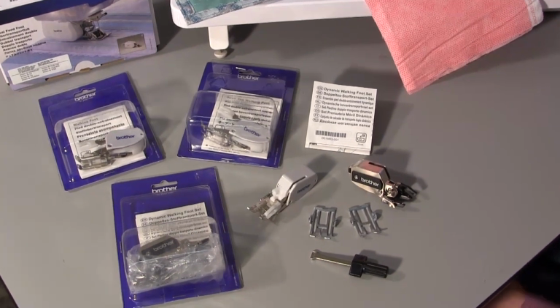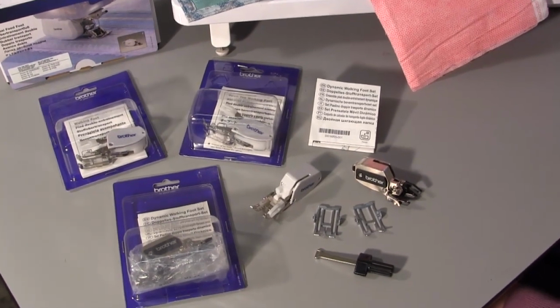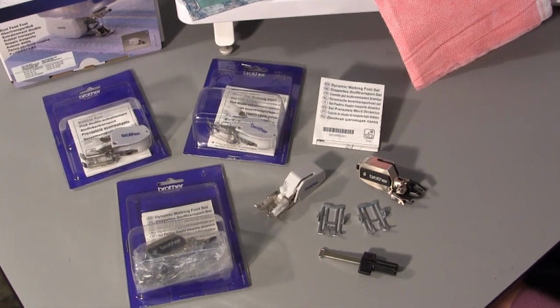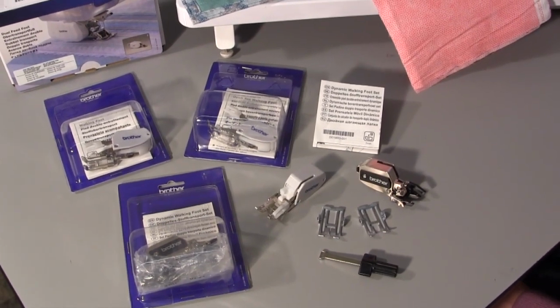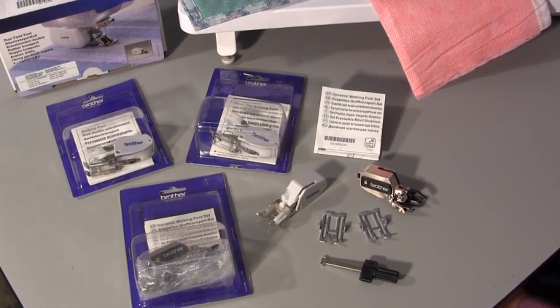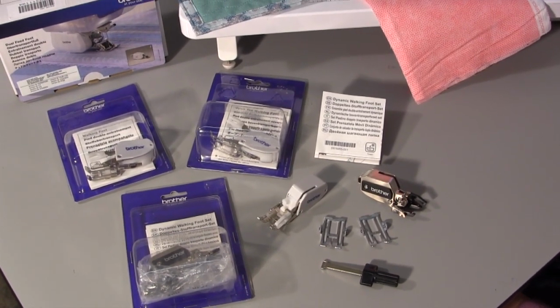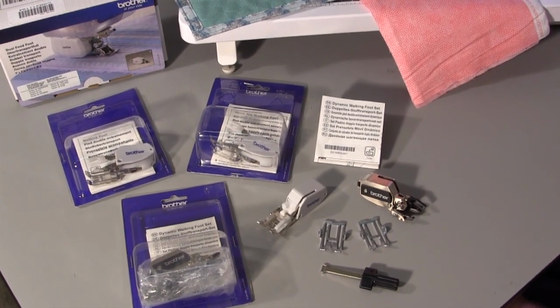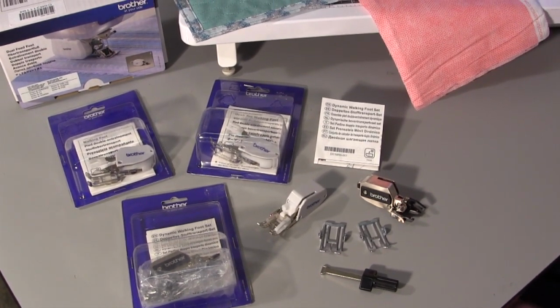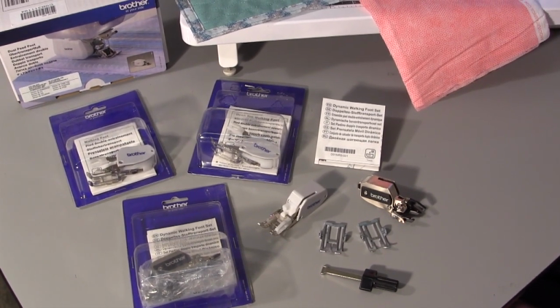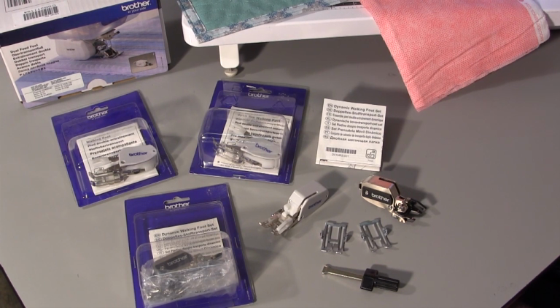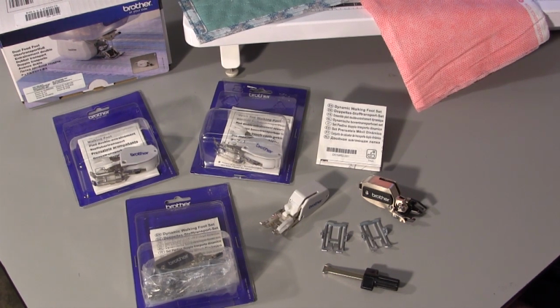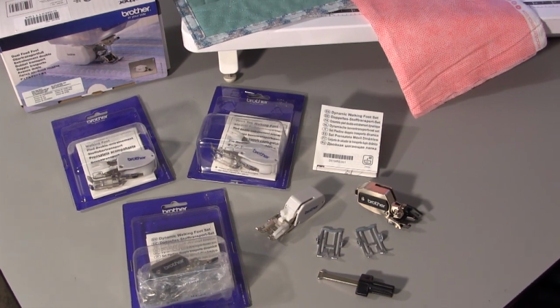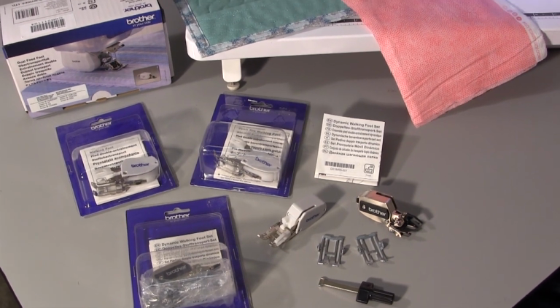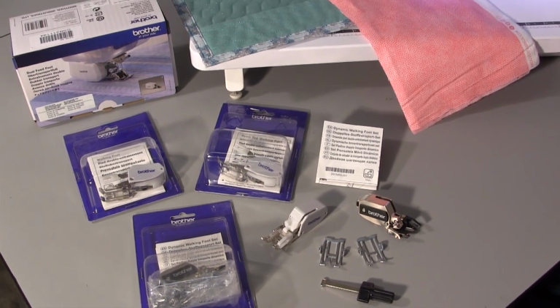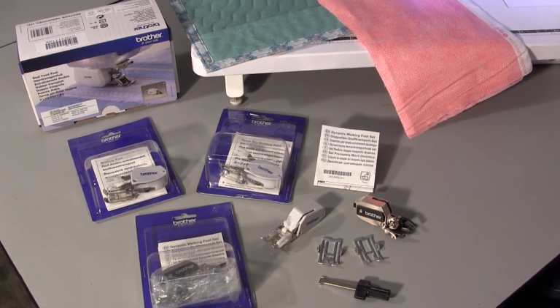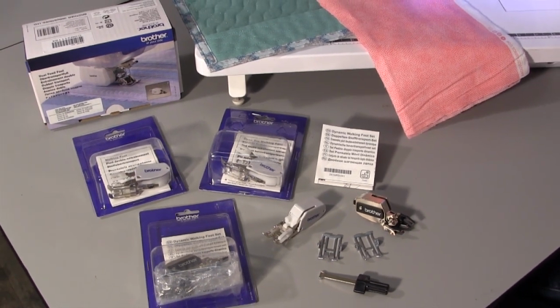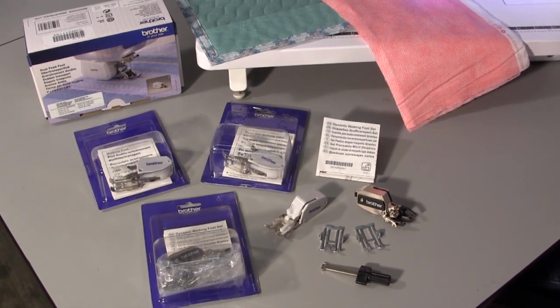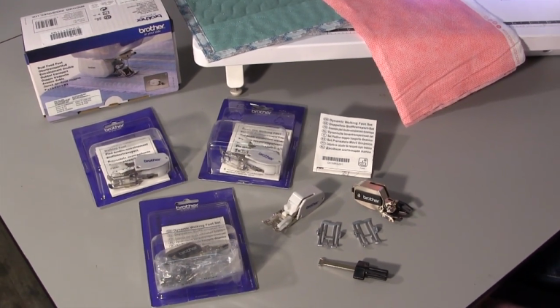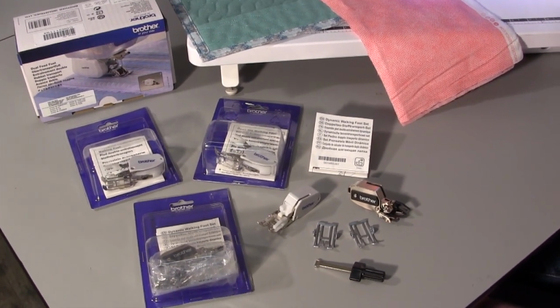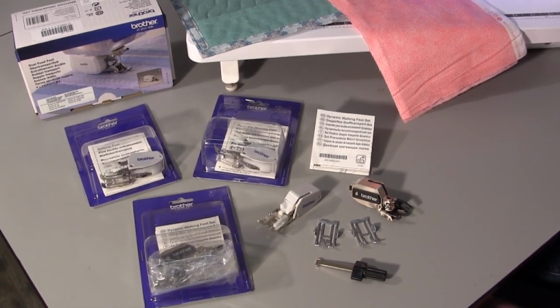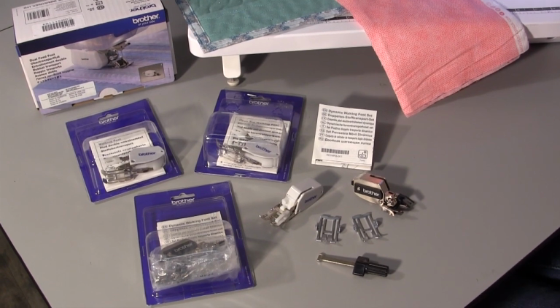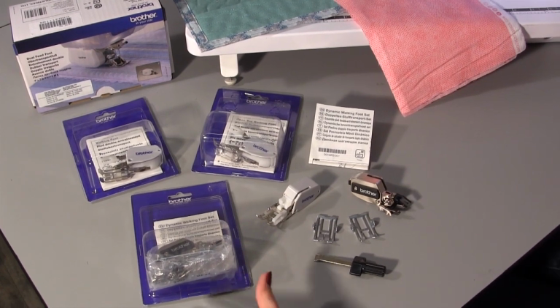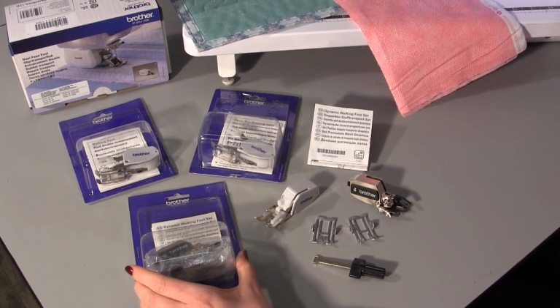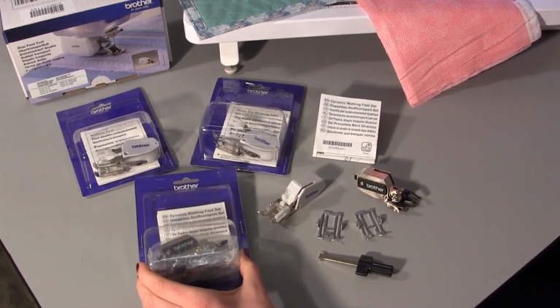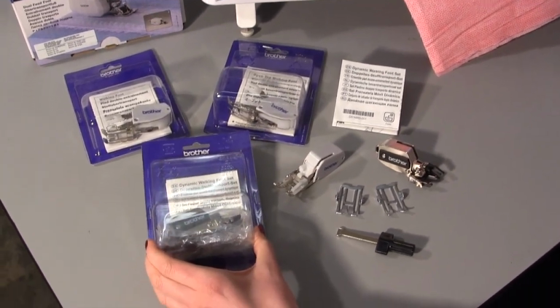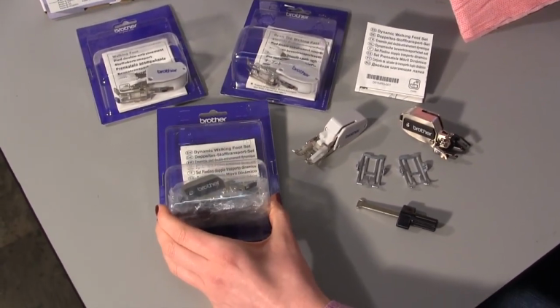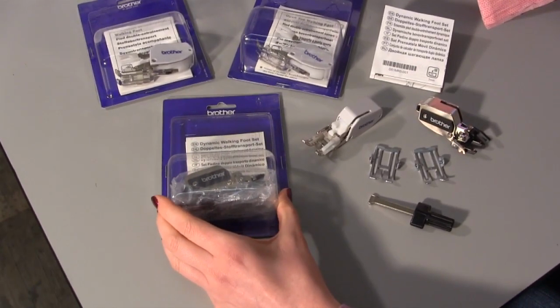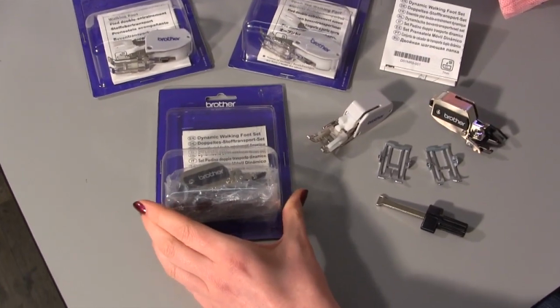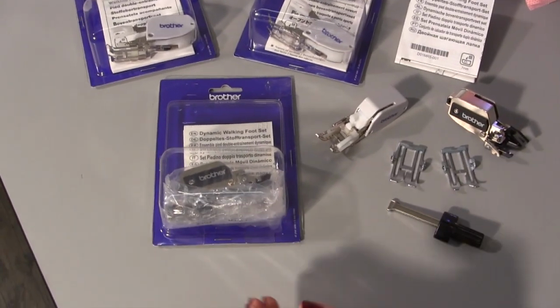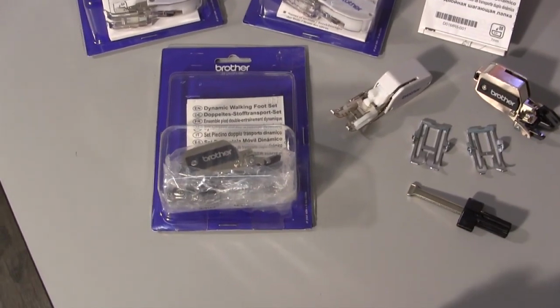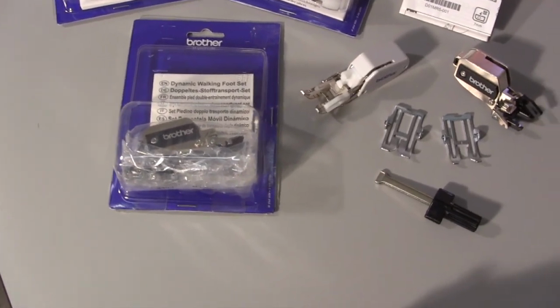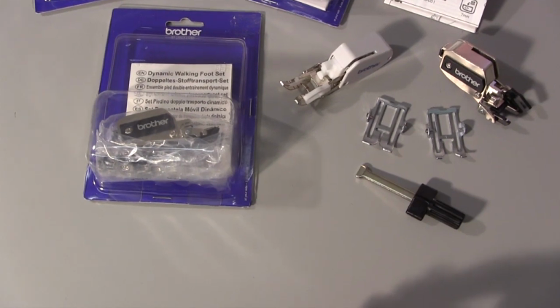Hi, it's Kirsty from Lloyds Sewing and in this video we are going to have a look at the different kinds of walking feet that are available for the machine, and also introduce you to the dynamic walking foot which is a recent accessory that has been released from Brother.